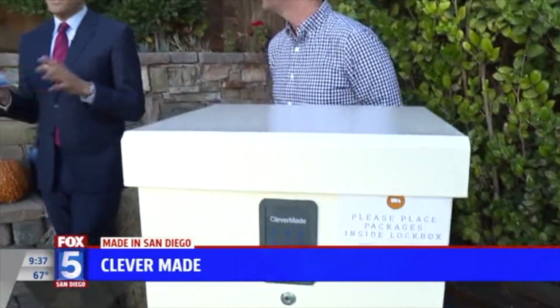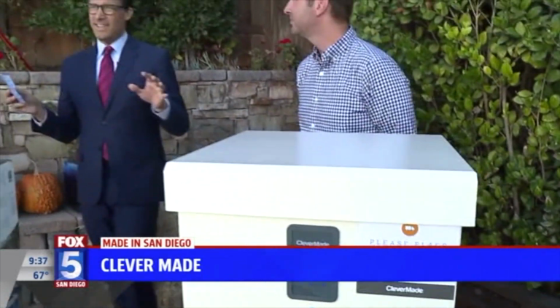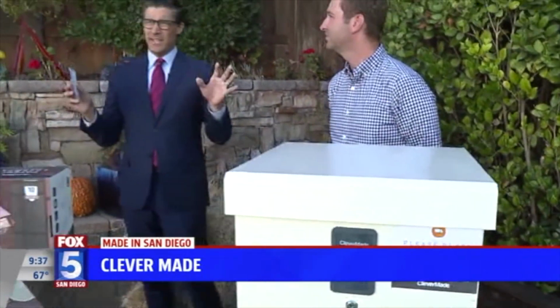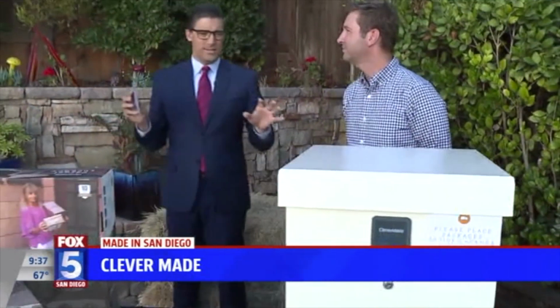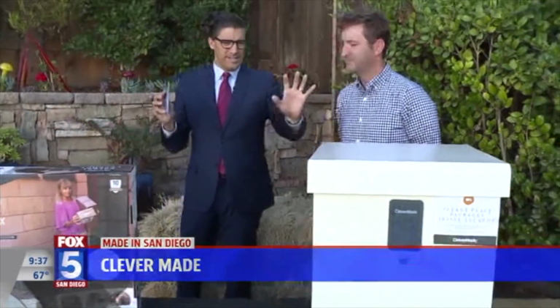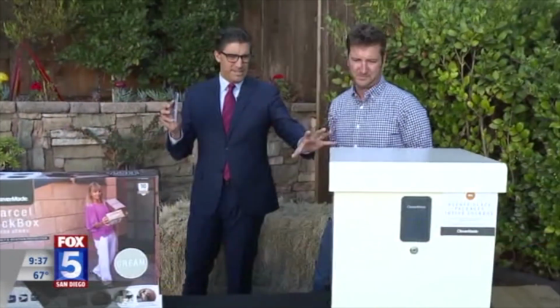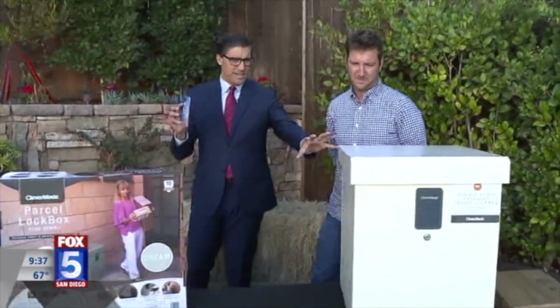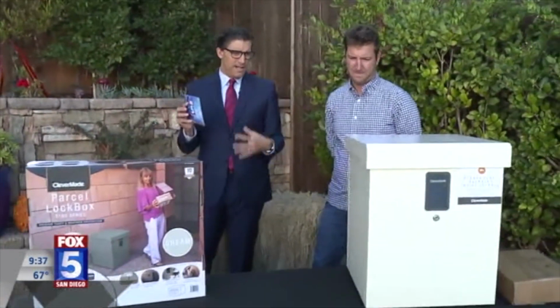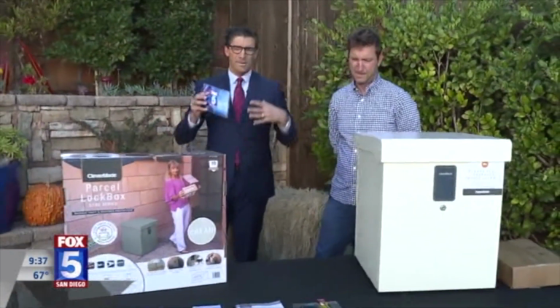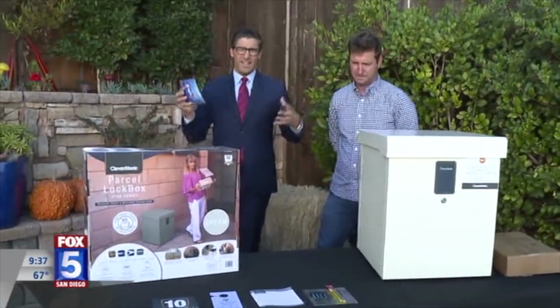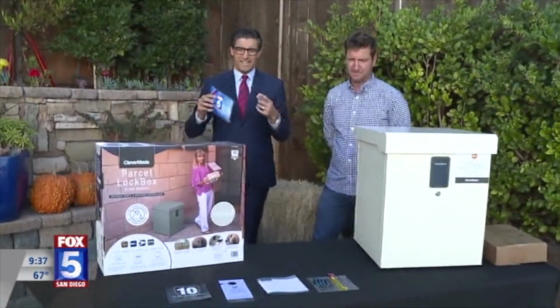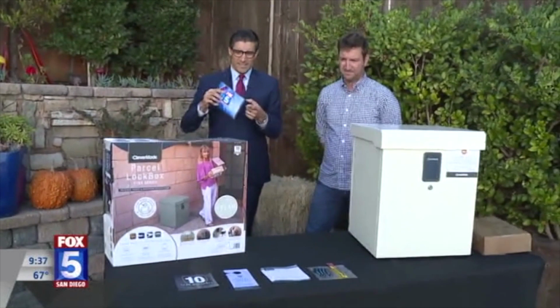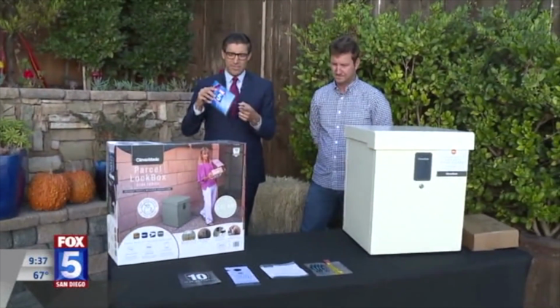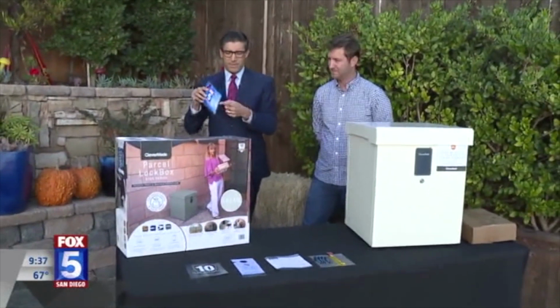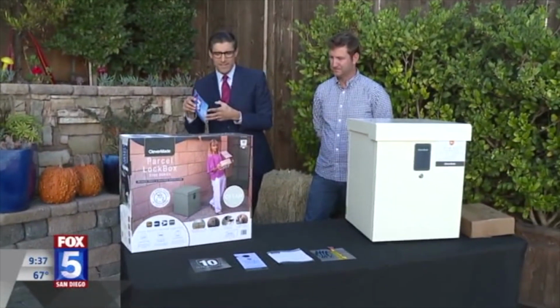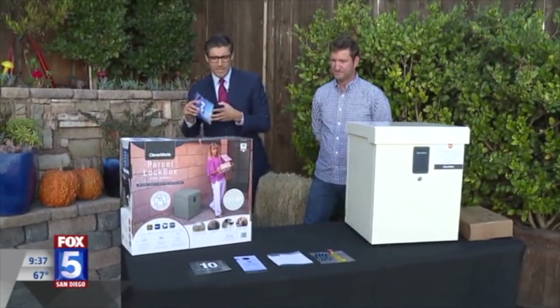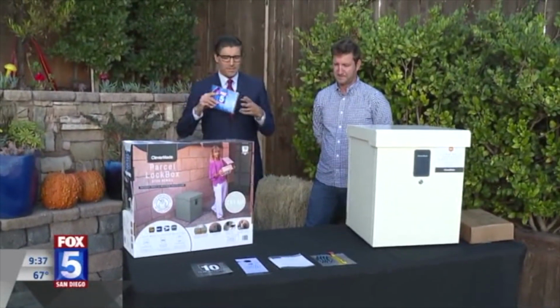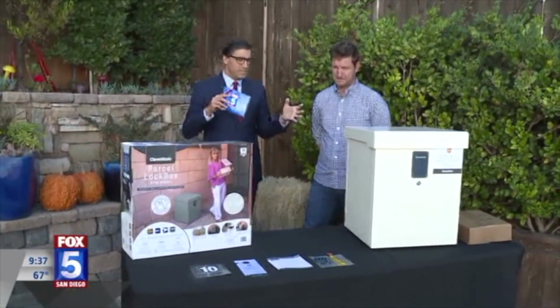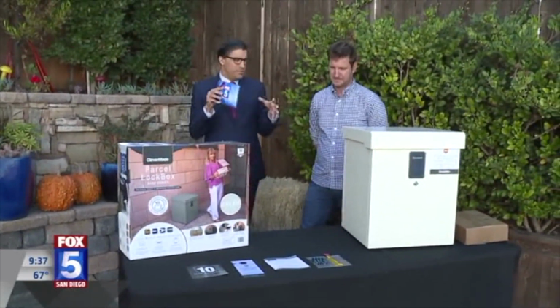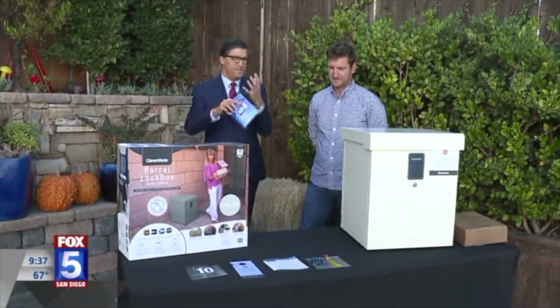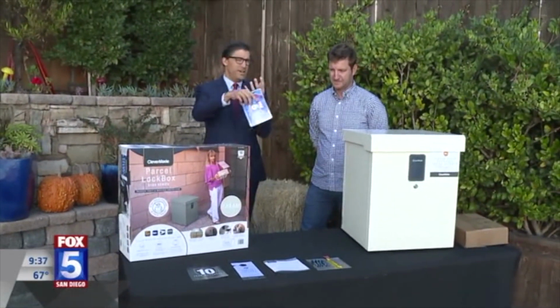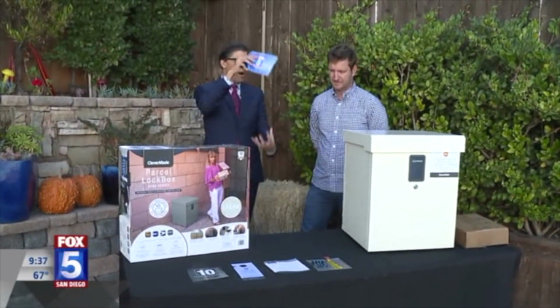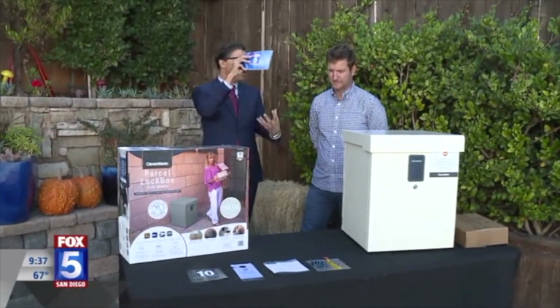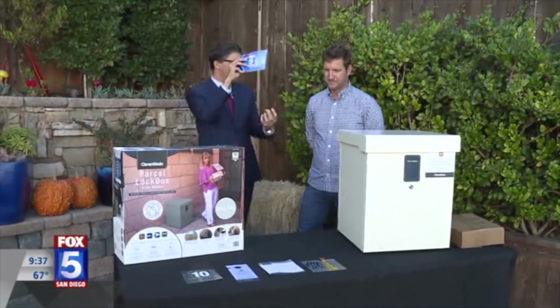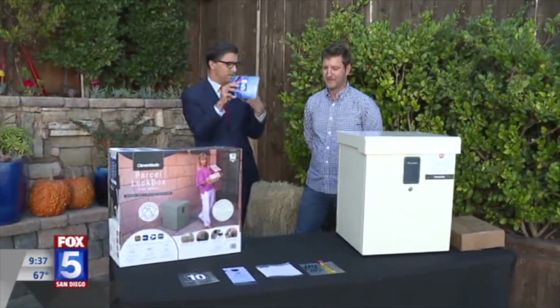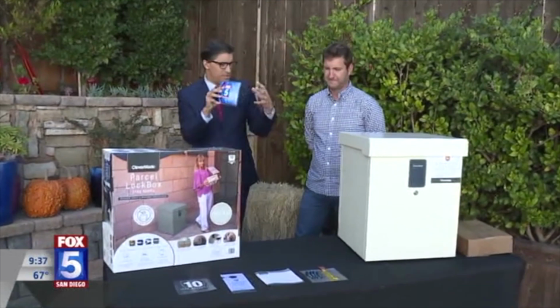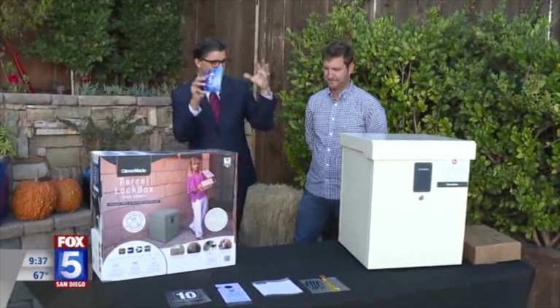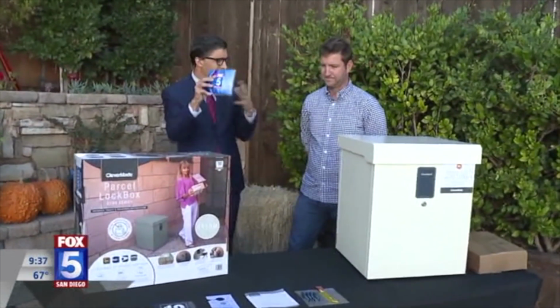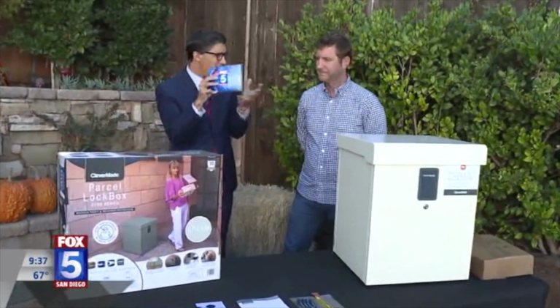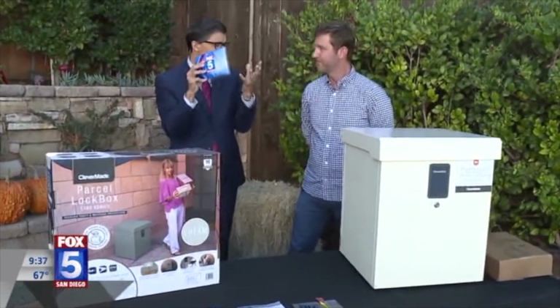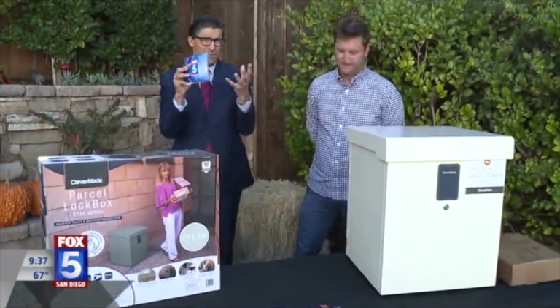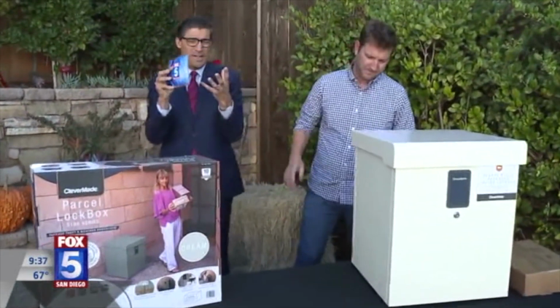Here's the thing — the first thing I asked you was, it's a decent-sized box. But with the holidays, you get three, four, five packages at once. Do you need more boxes? Sometimes you have those oblong-shaped things, different sizes. How do we kind of work around that?